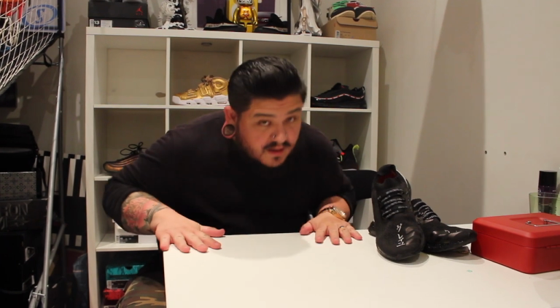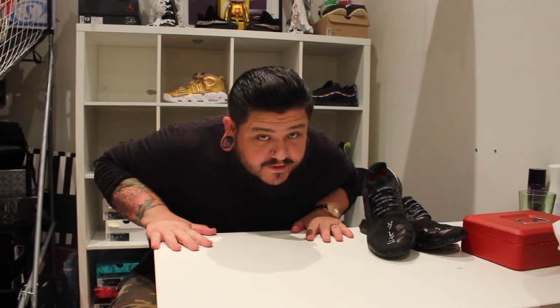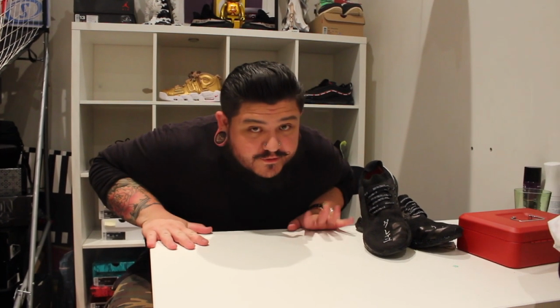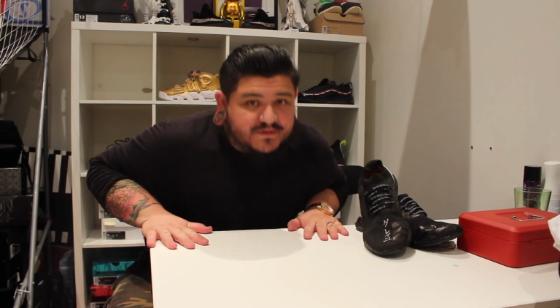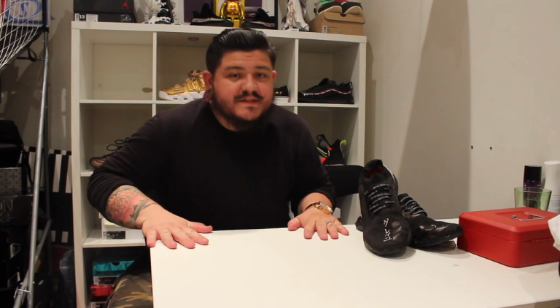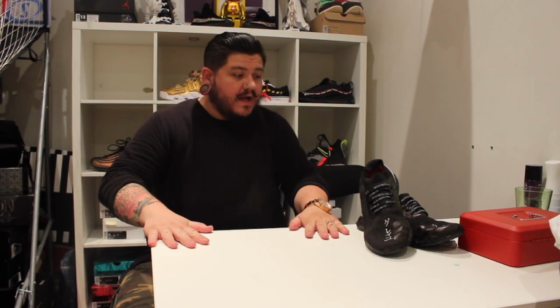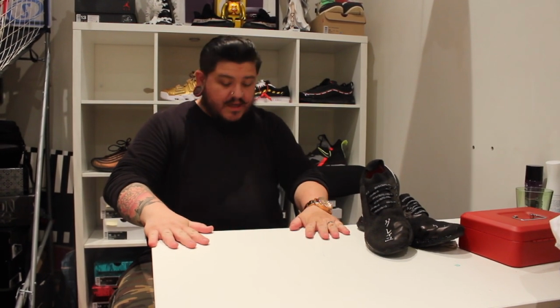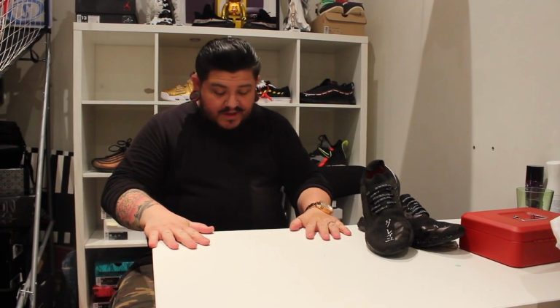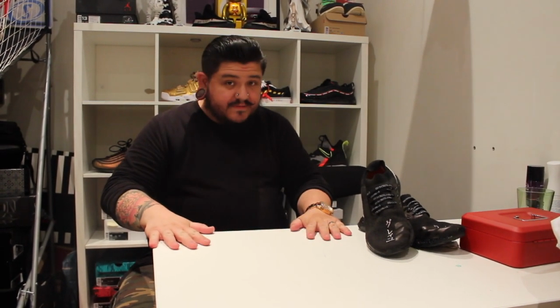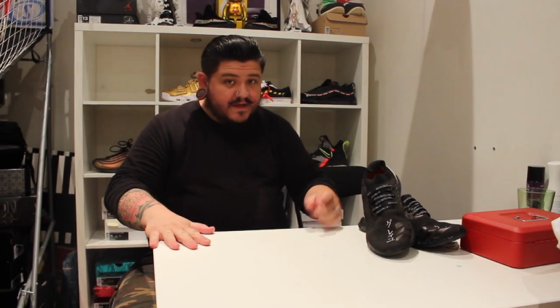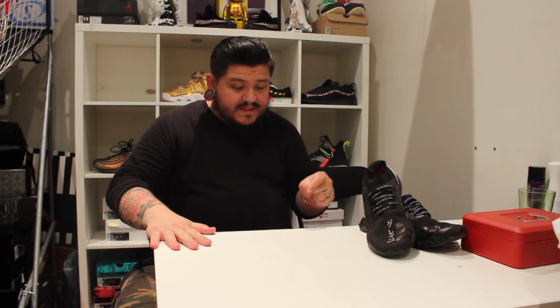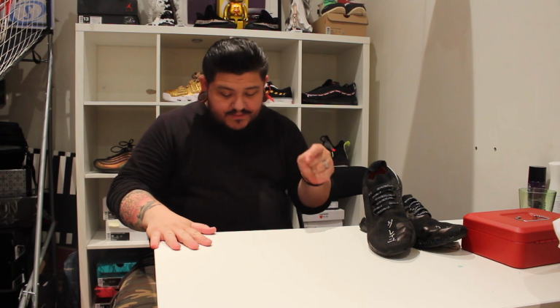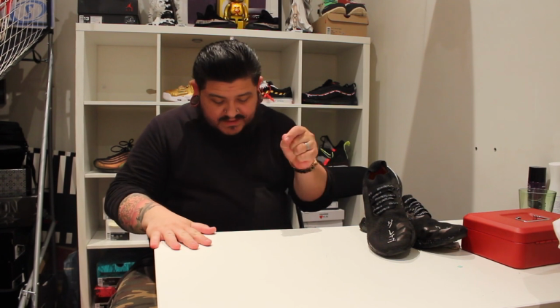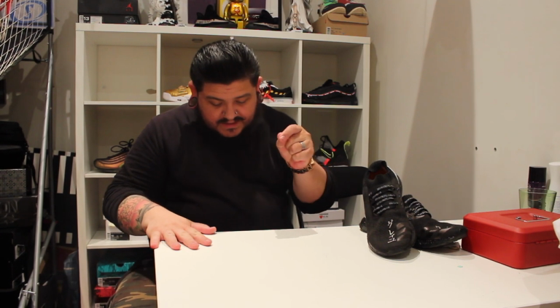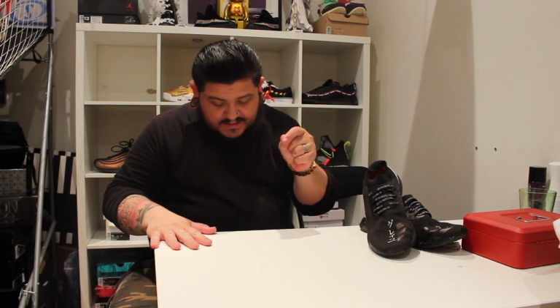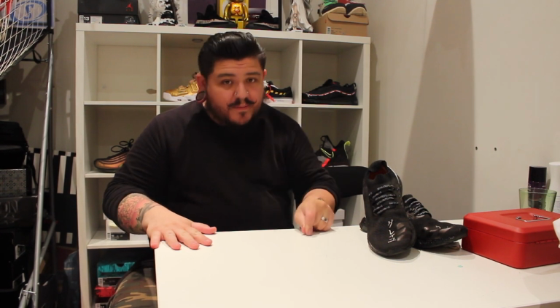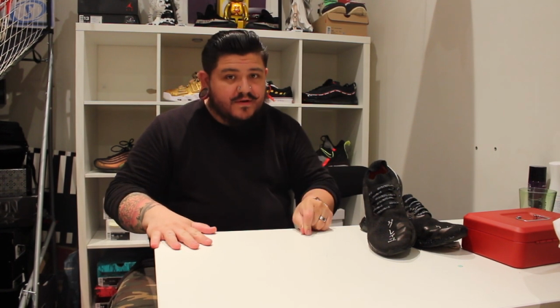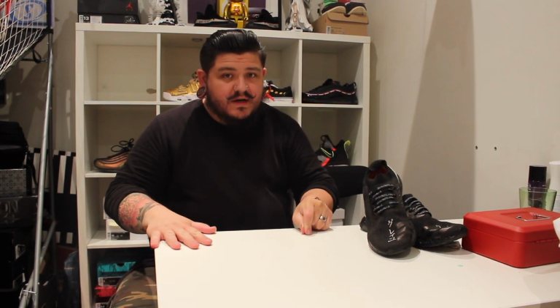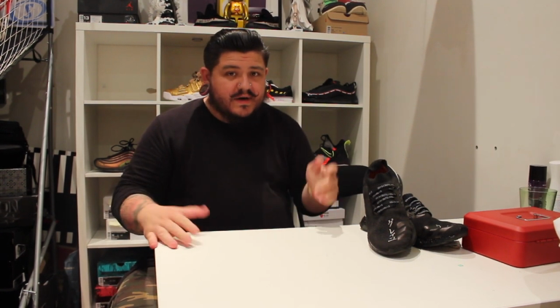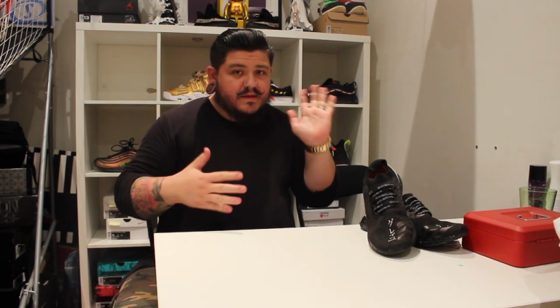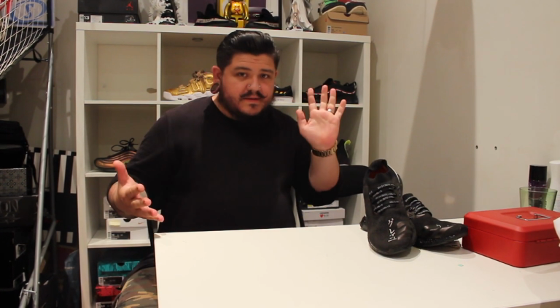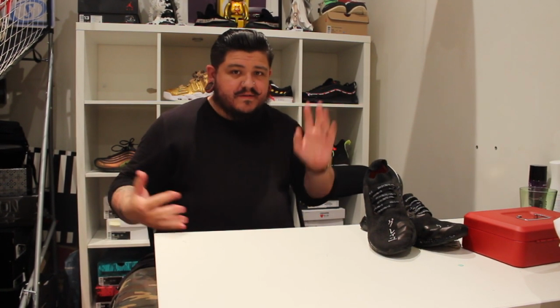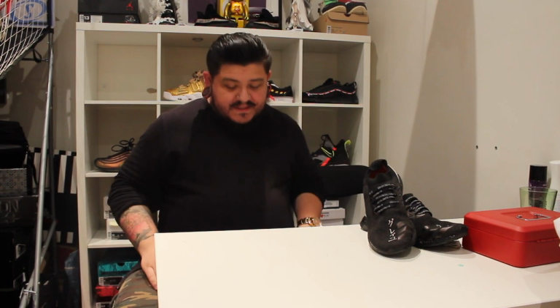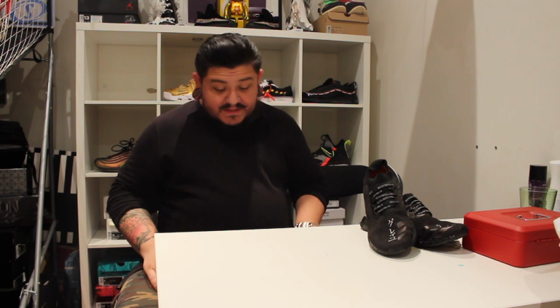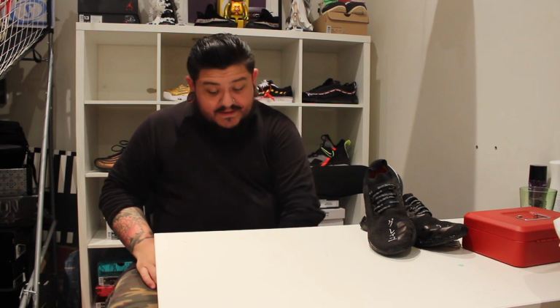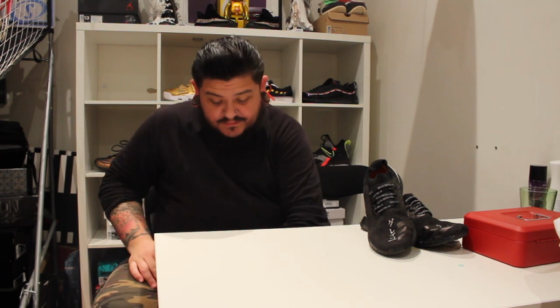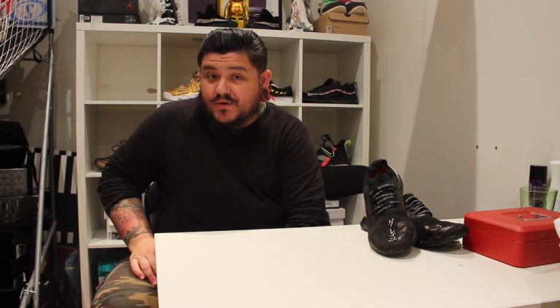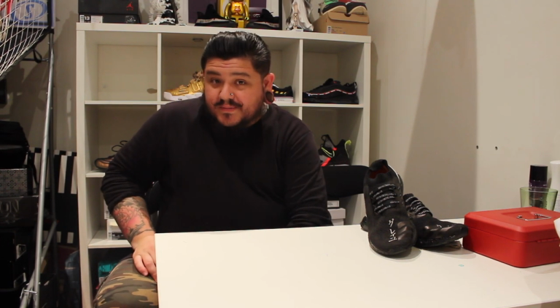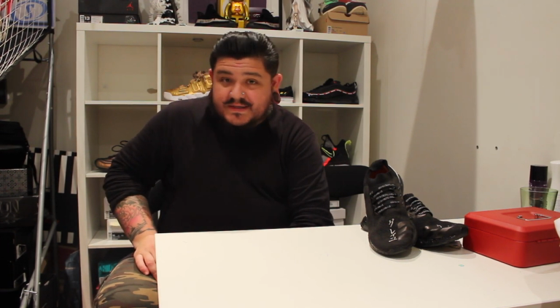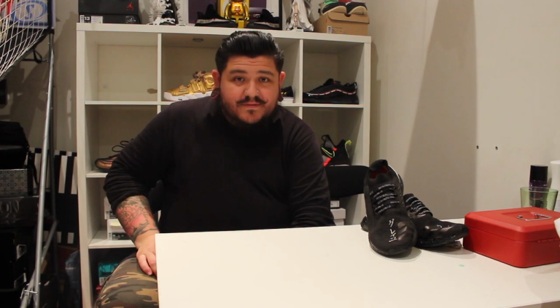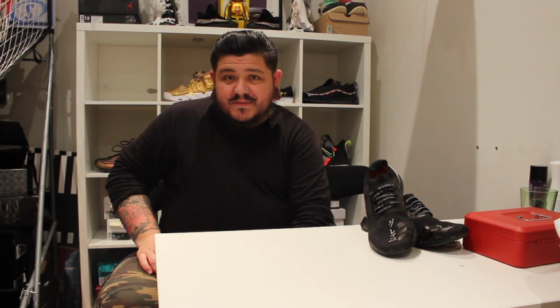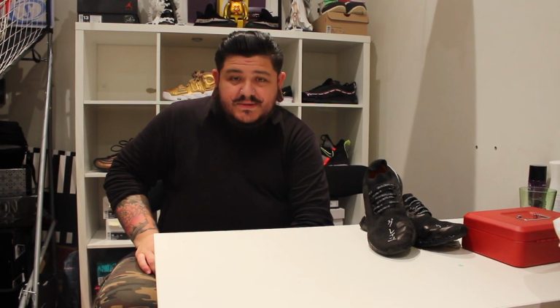What's good guys, quick unboxing for you today. I went to the pop-up of the Off-White 10 release and was lucky enough to grab one of the pairs at the raffle from Supply Store.